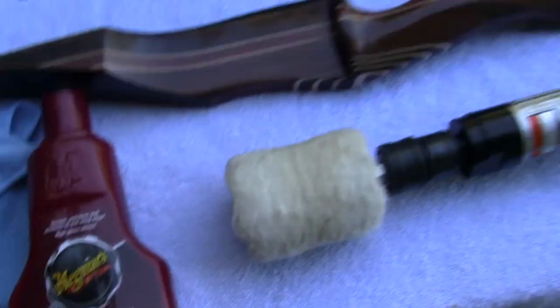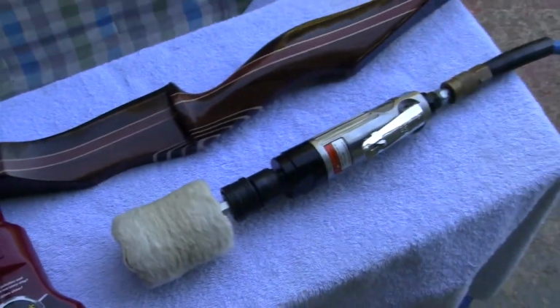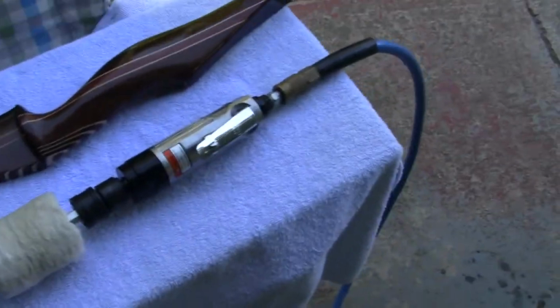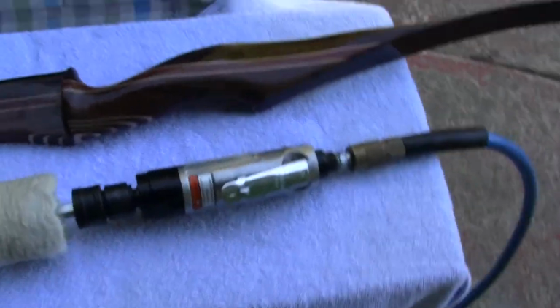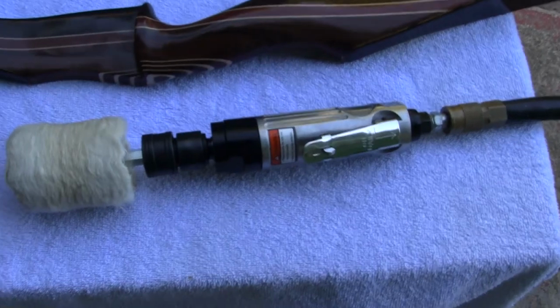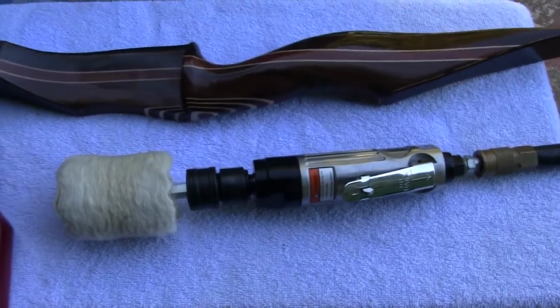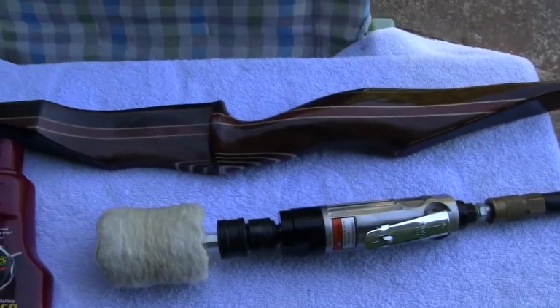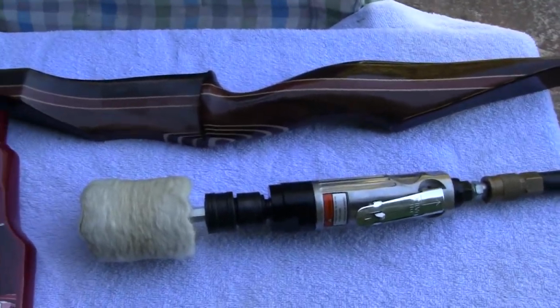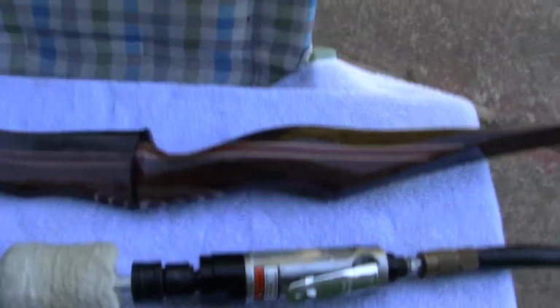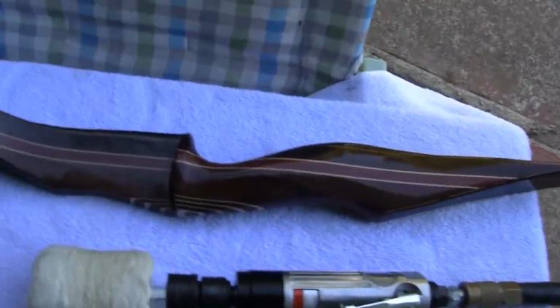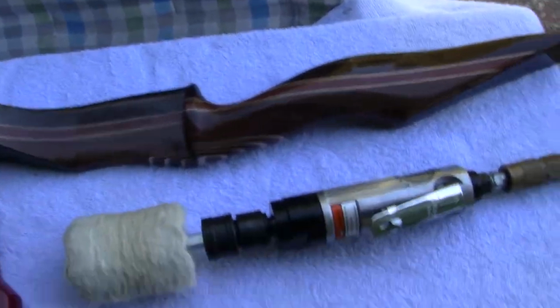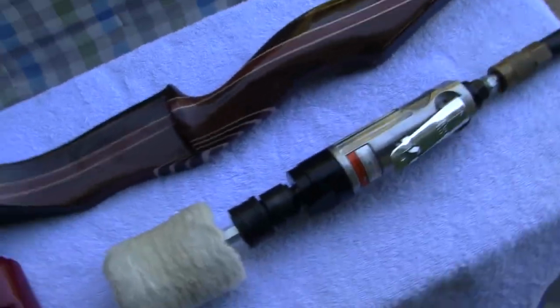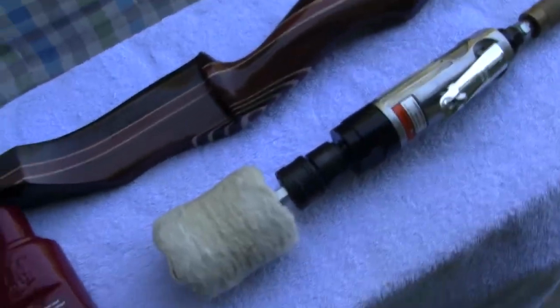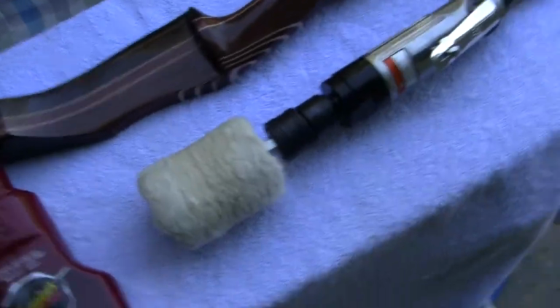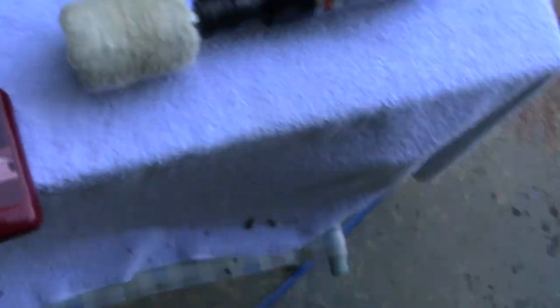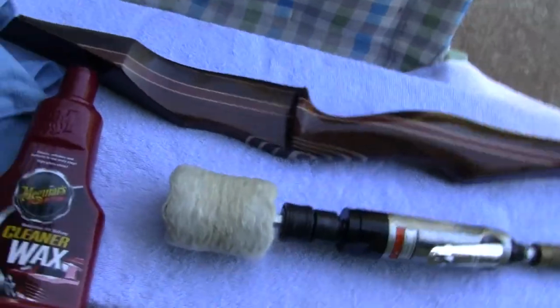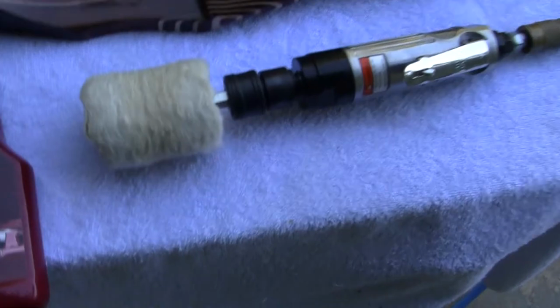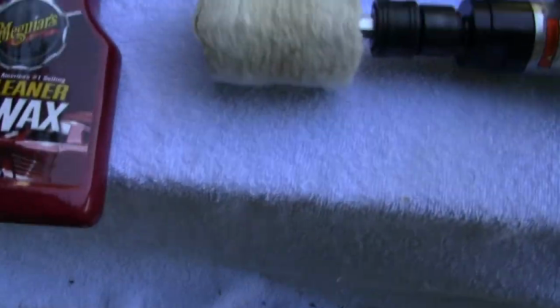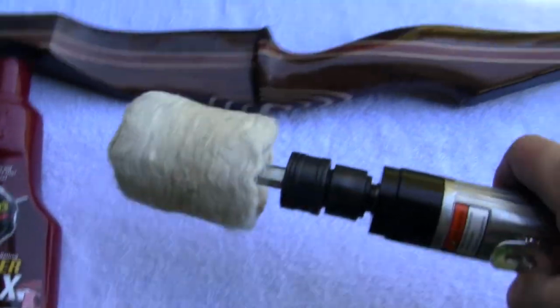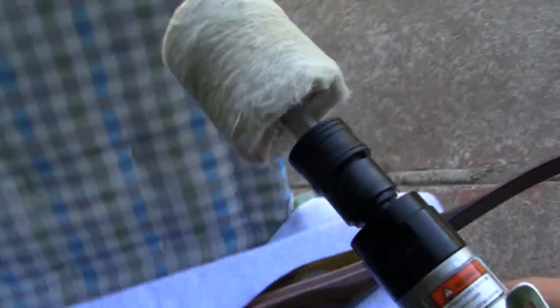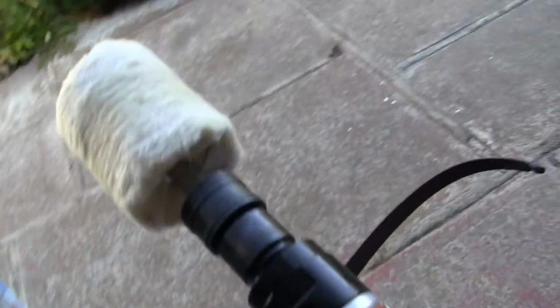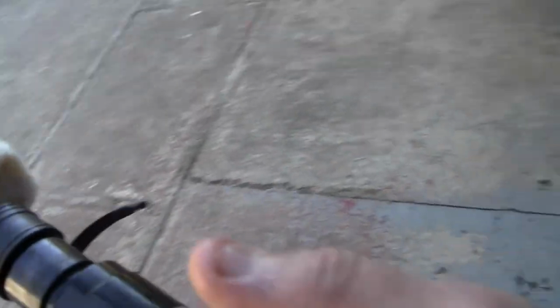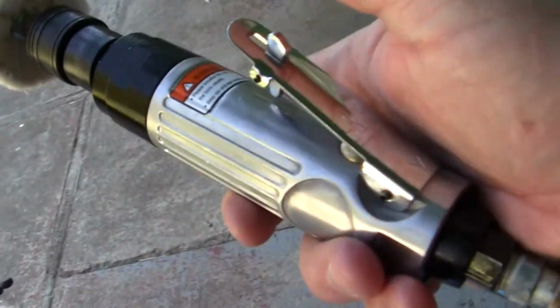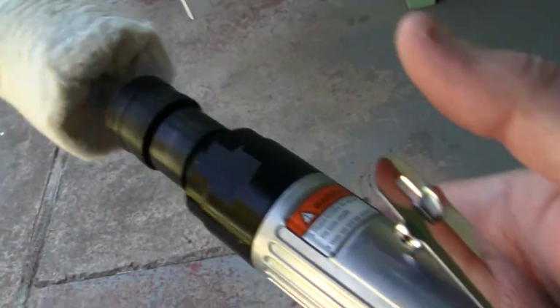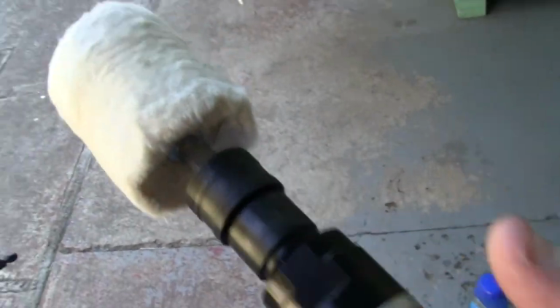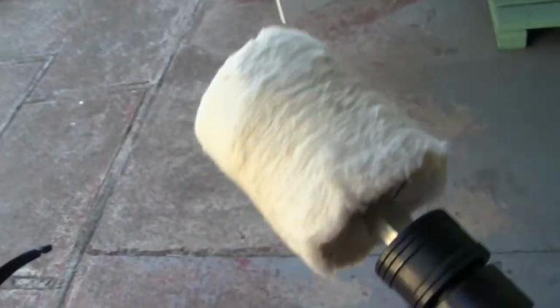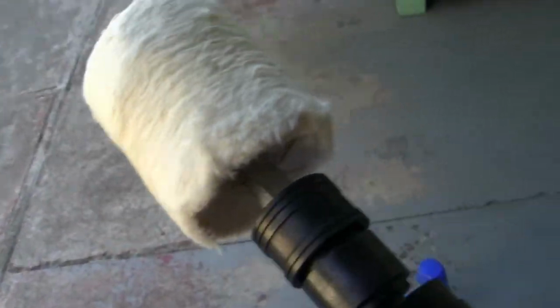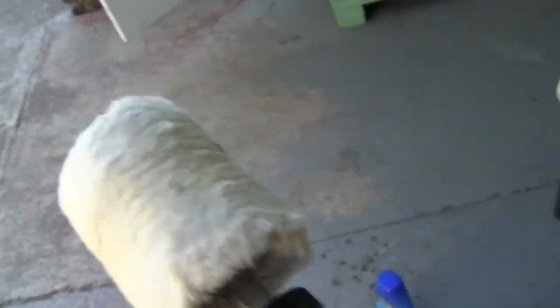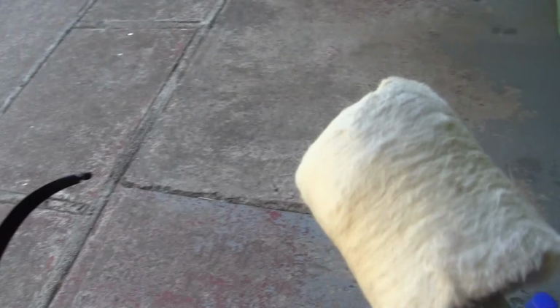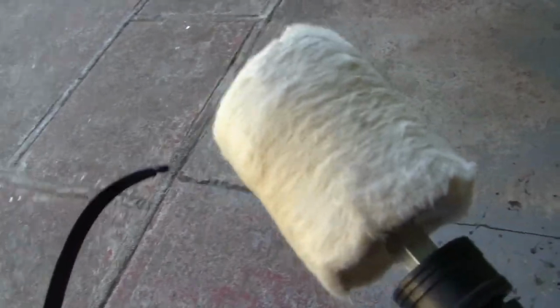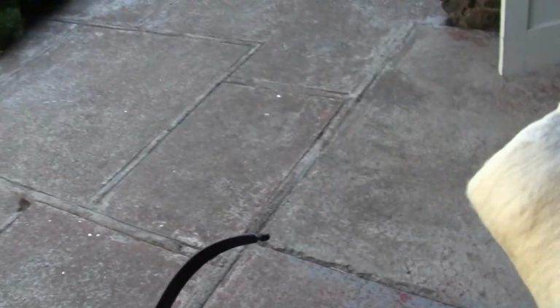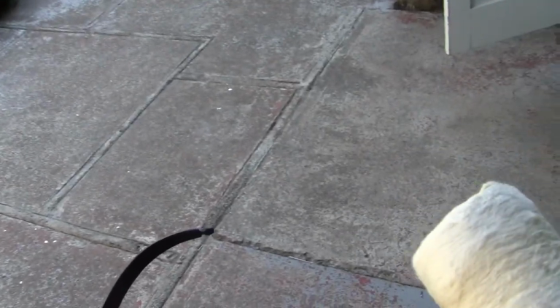What we have here is an air compressor driven buffer. This was originally designed for doing wheels like mag wheels.